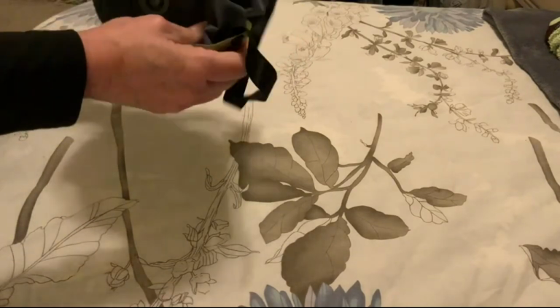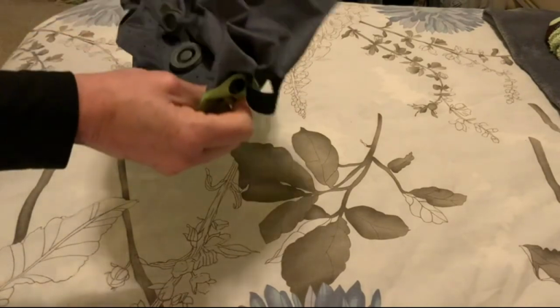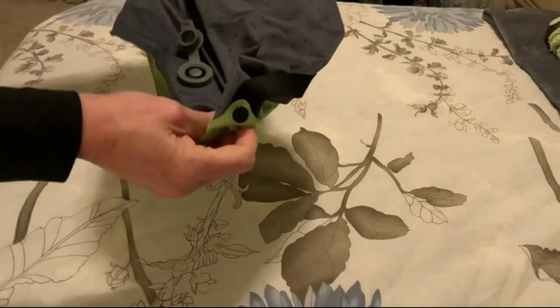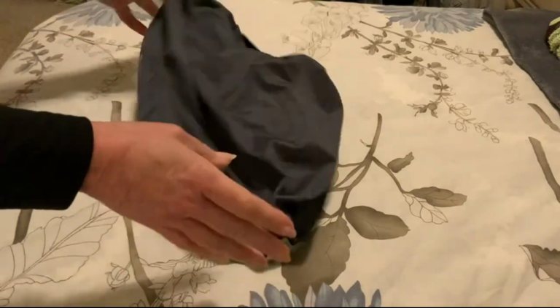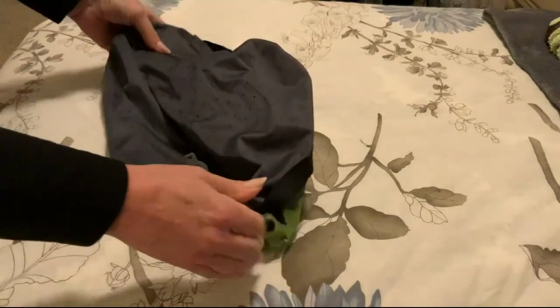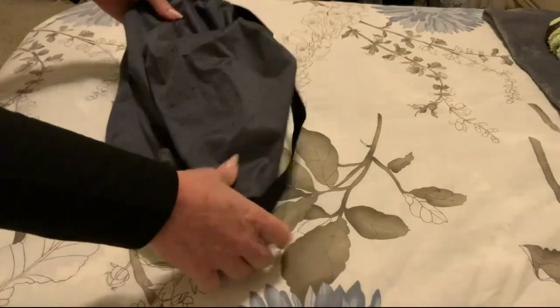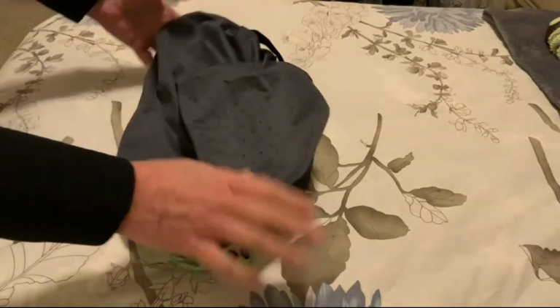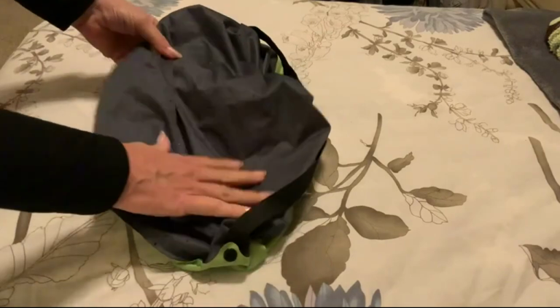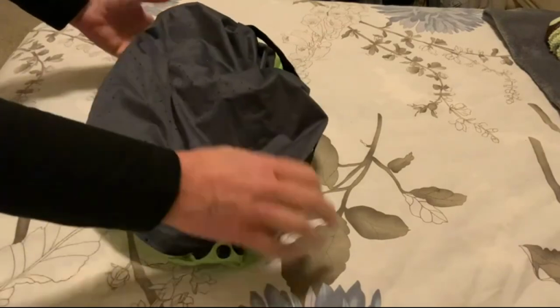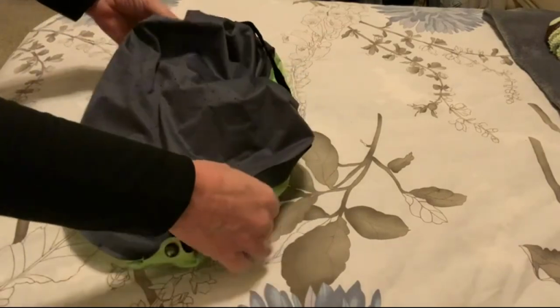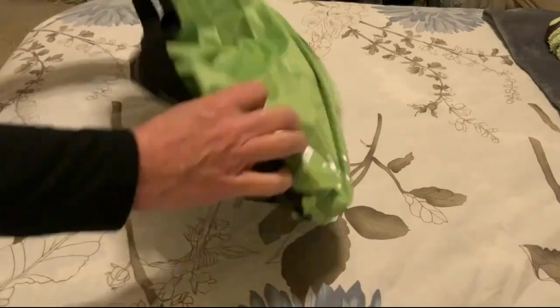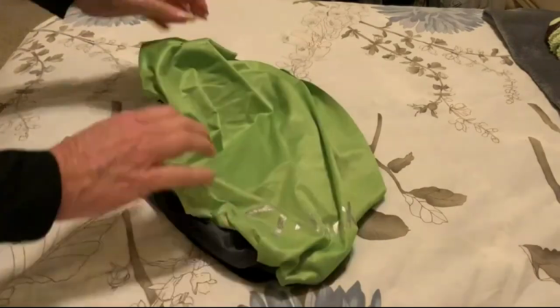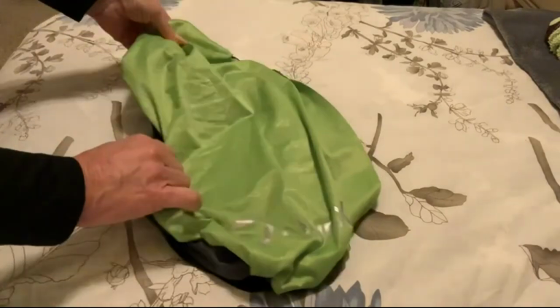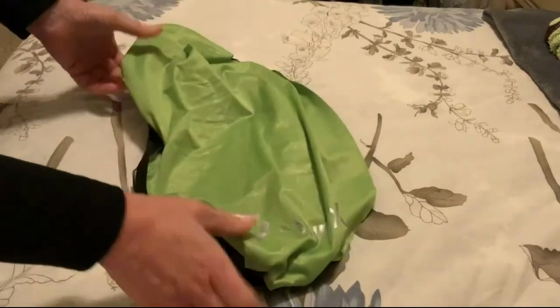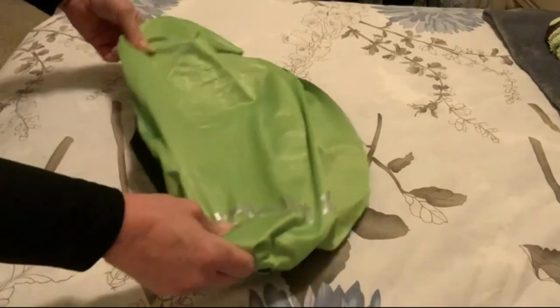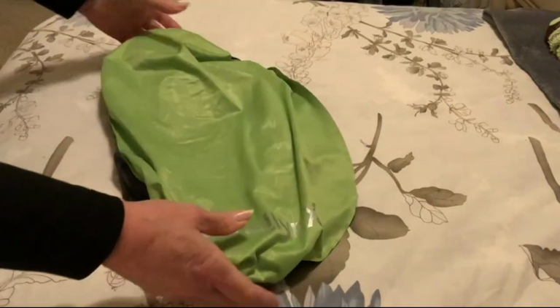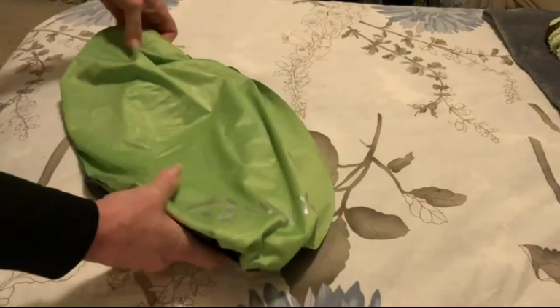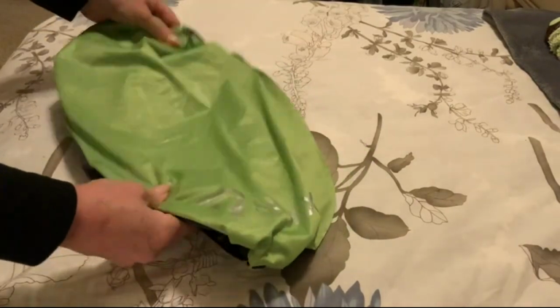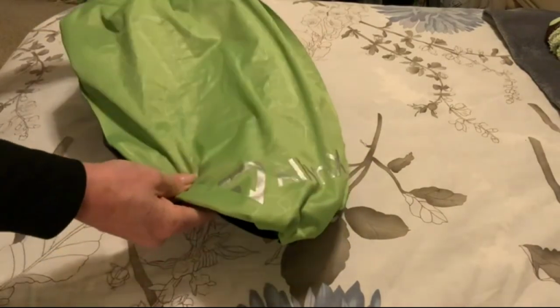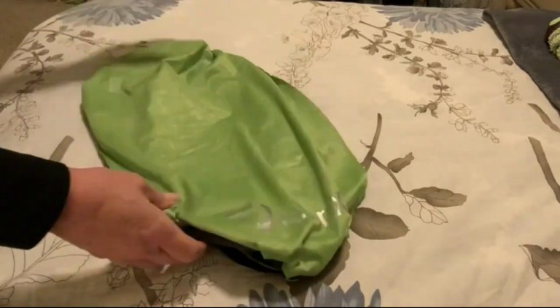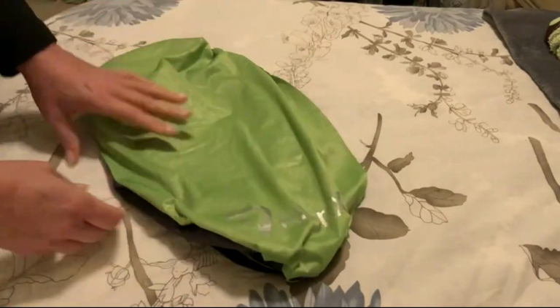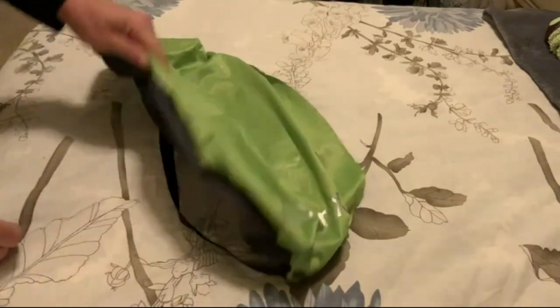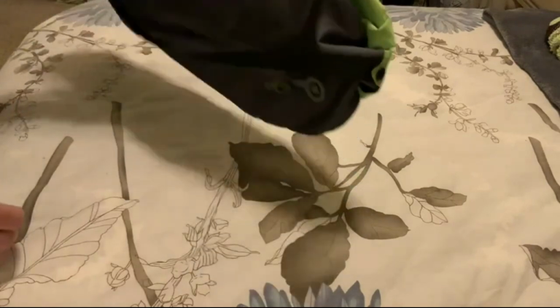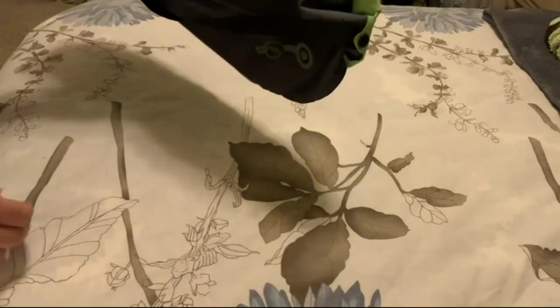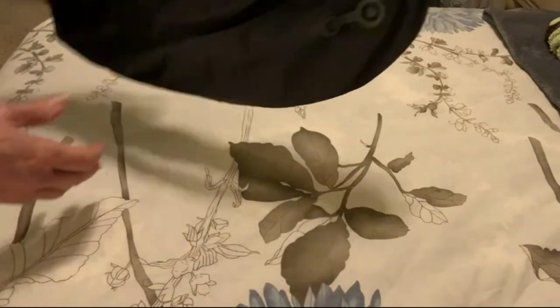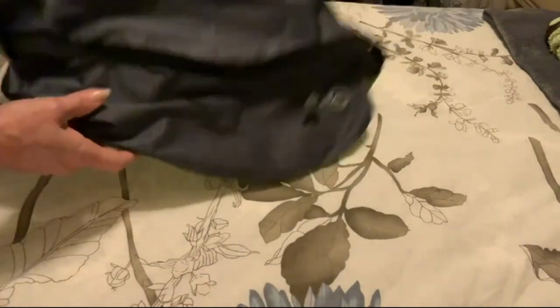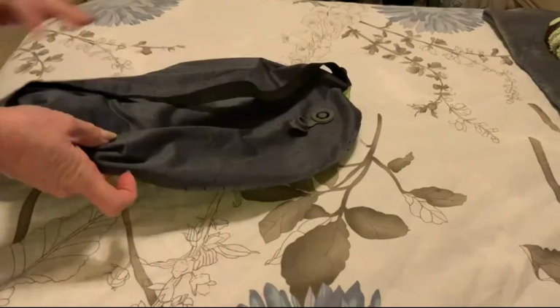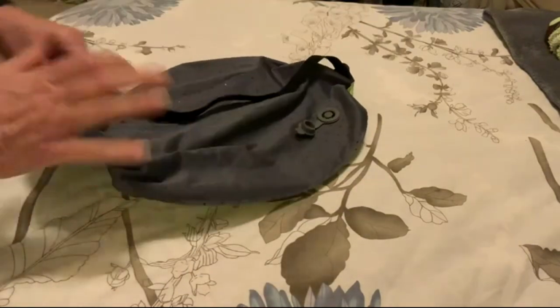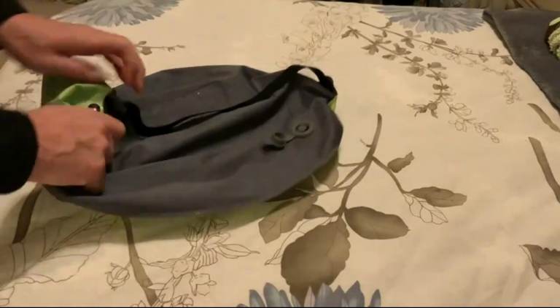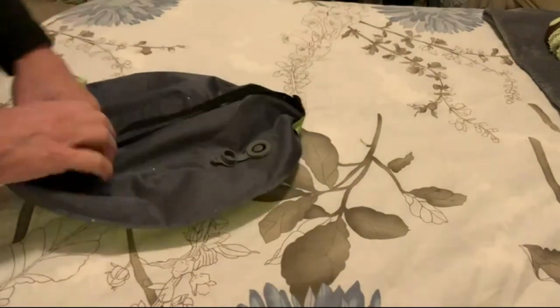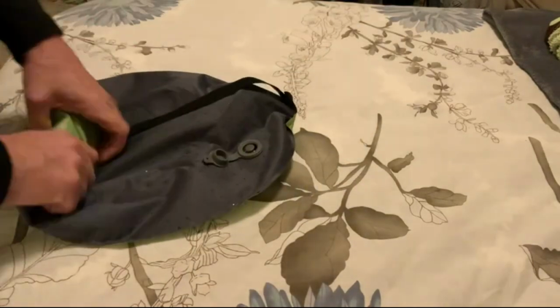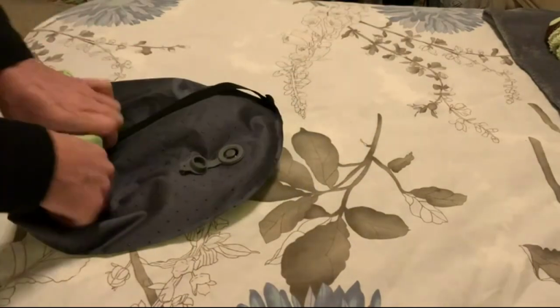It won't deflate unless you're depressing that button. If I were to blow this up it would take less than 3 breaths. For backpacking, definitely light. Folds up really super small.